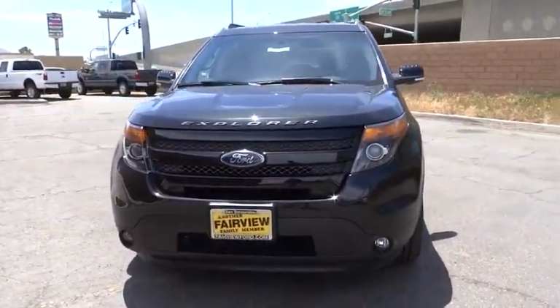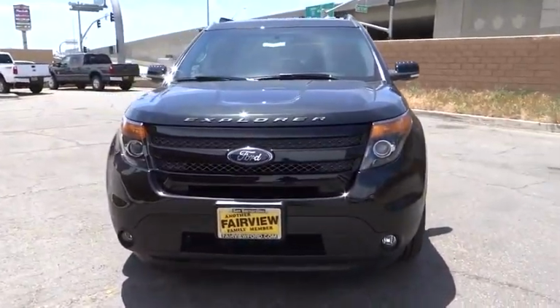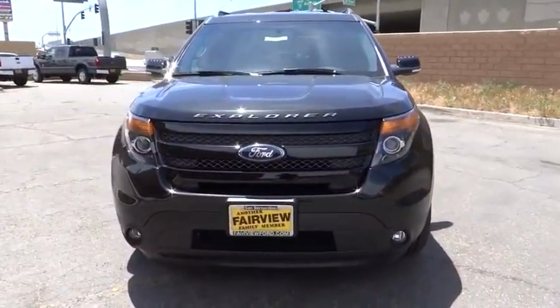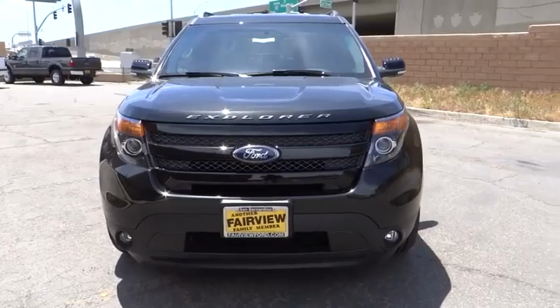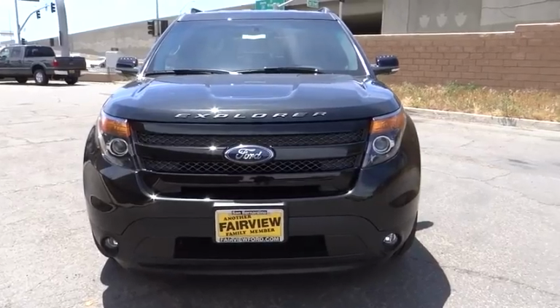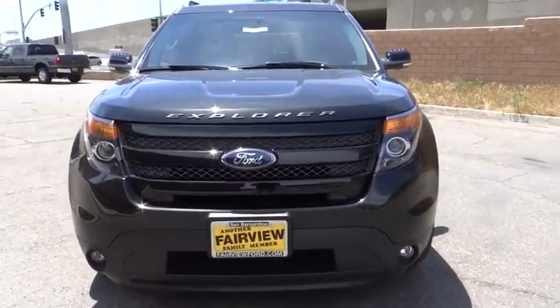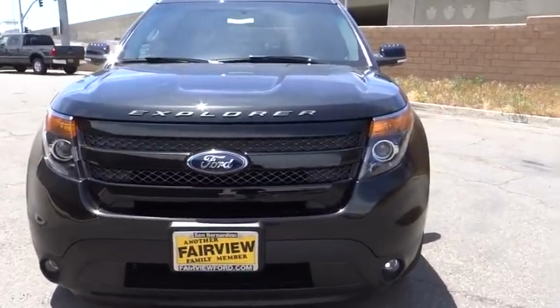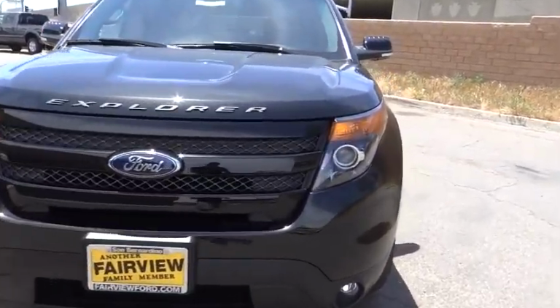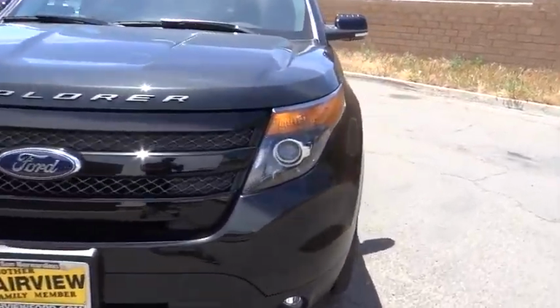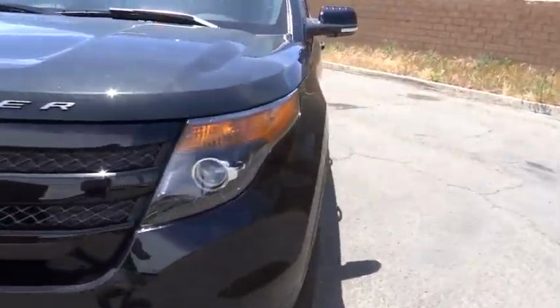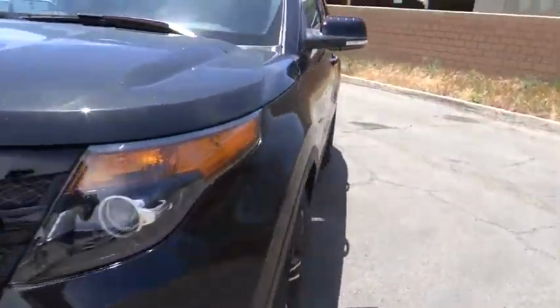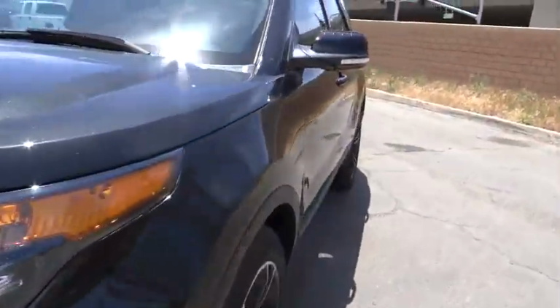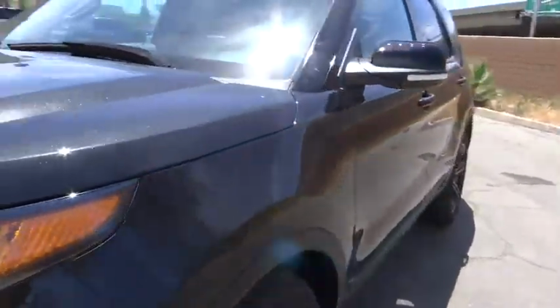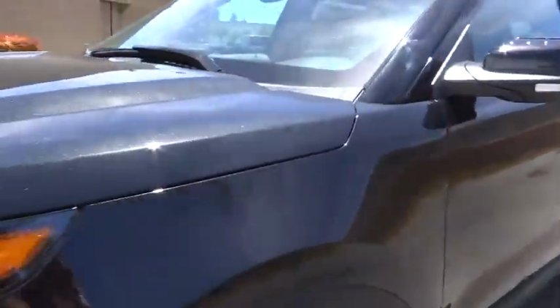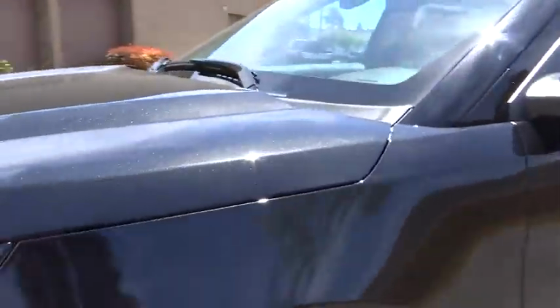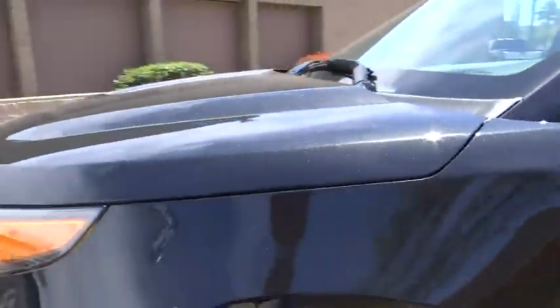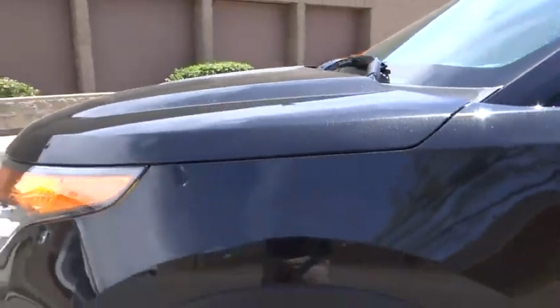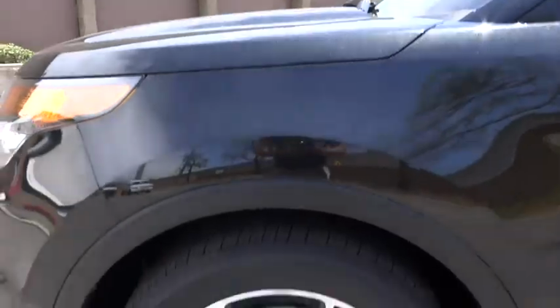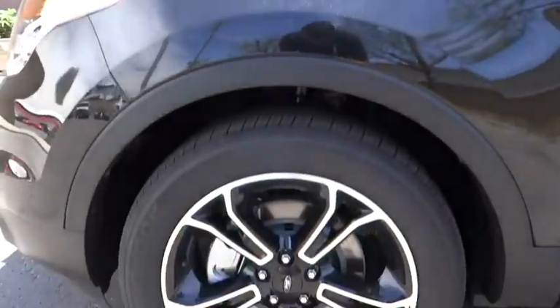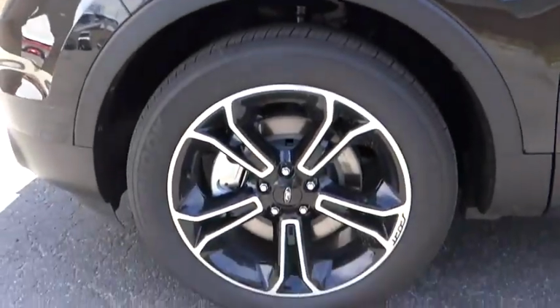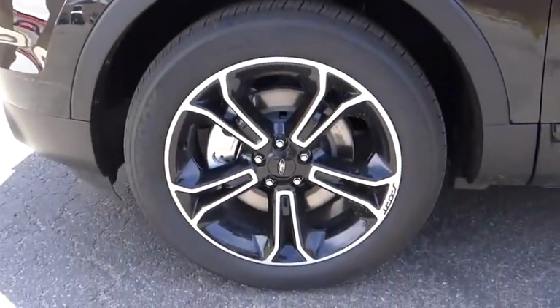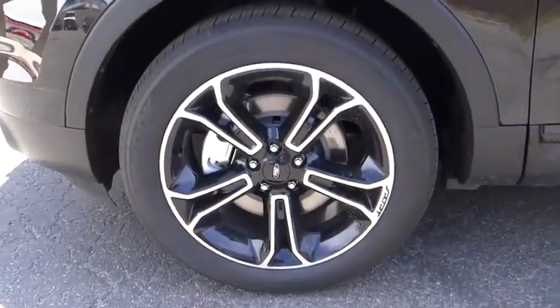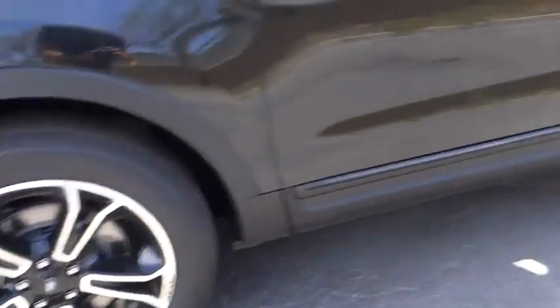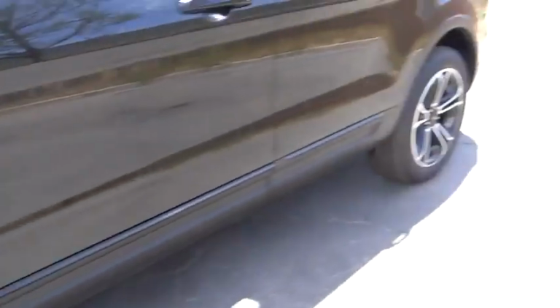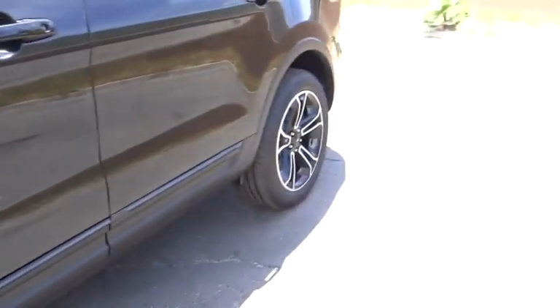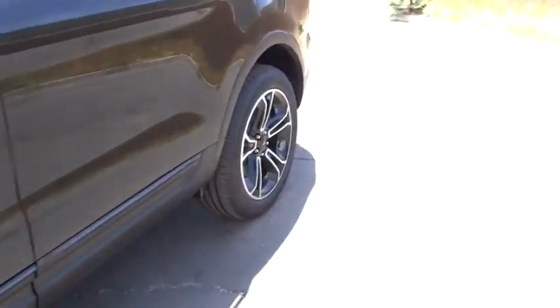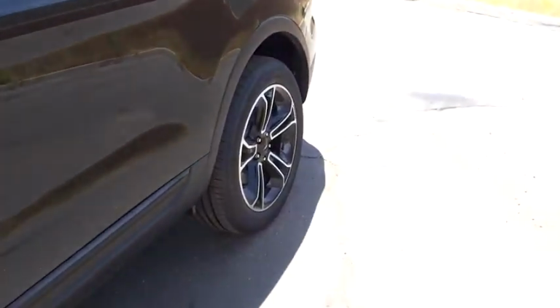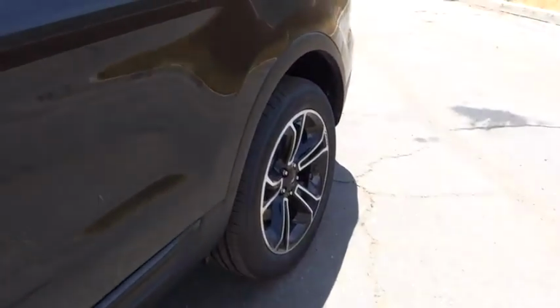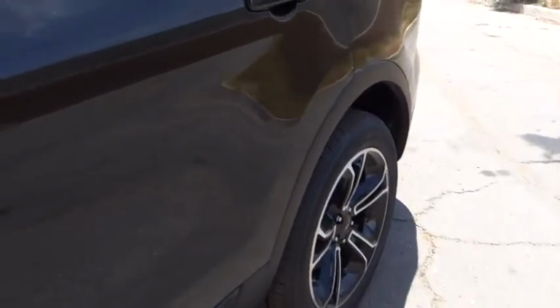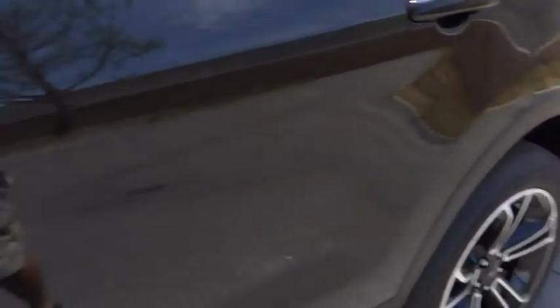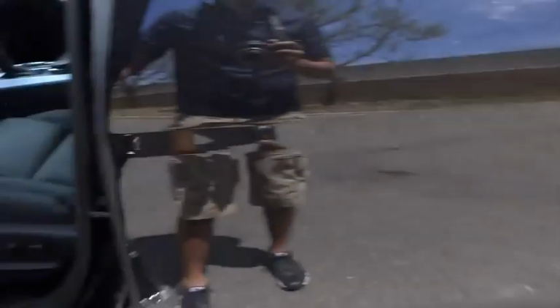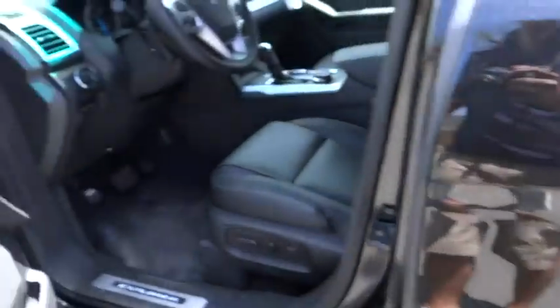Aluminum wheels, cruise control, auto dimming rear view mirror, PPO, keyless entry, floor mats, four-wheel drive, keyless start, climate control, AM FM stereo radio.